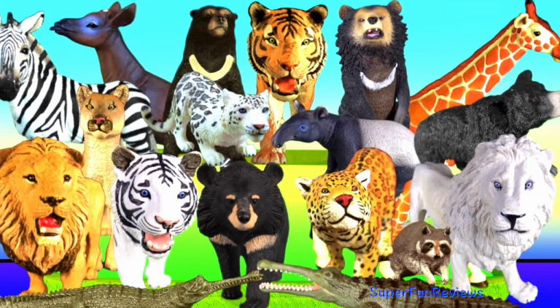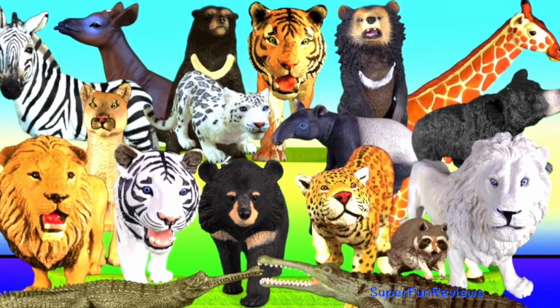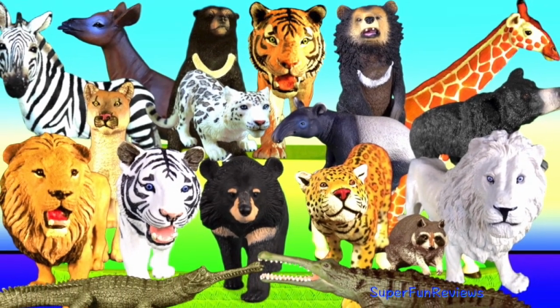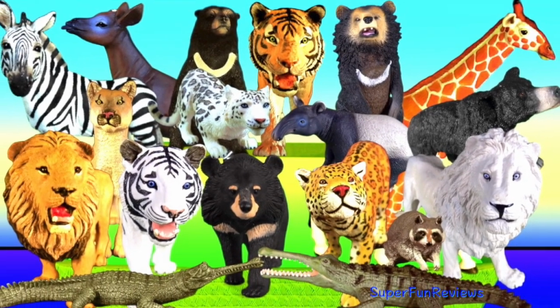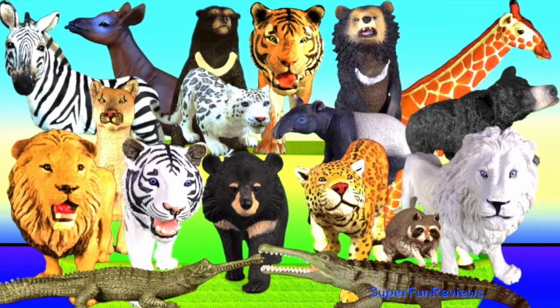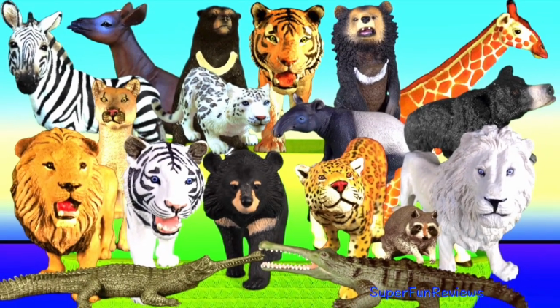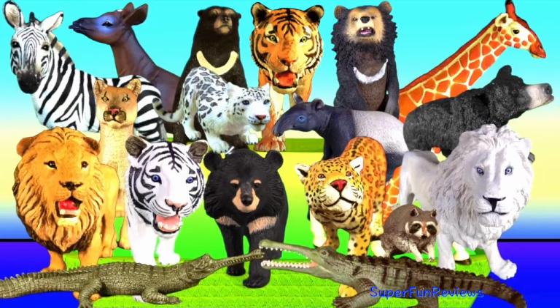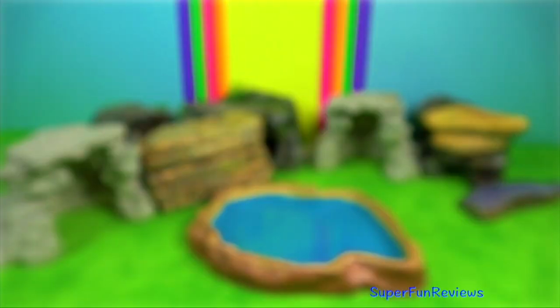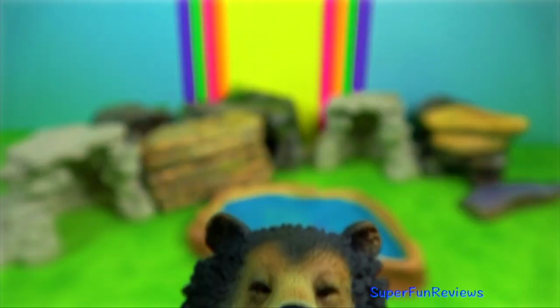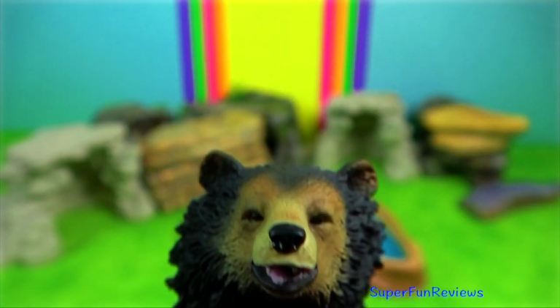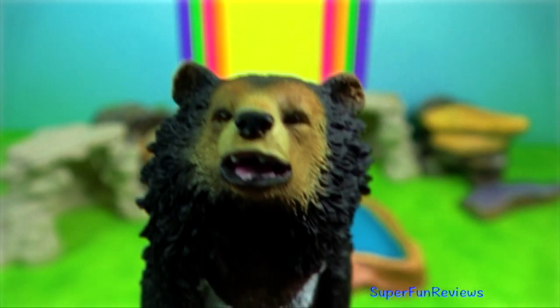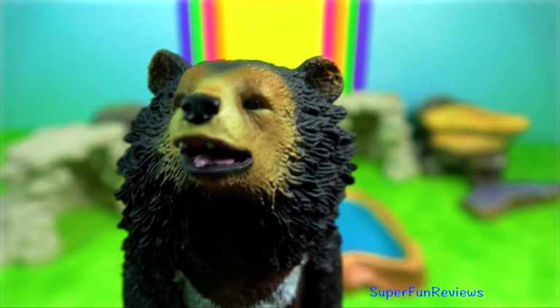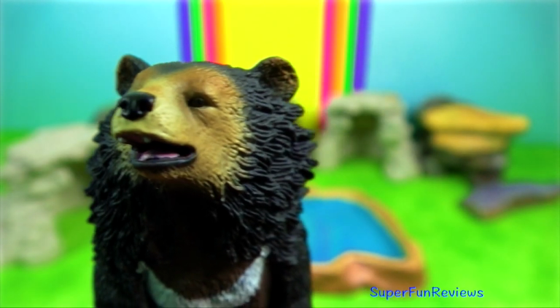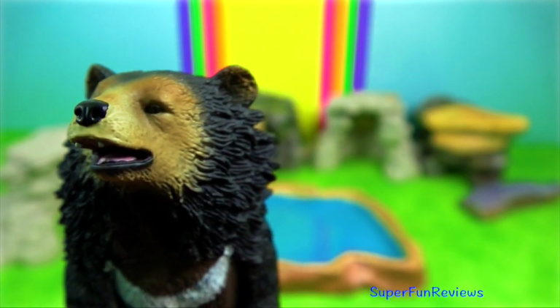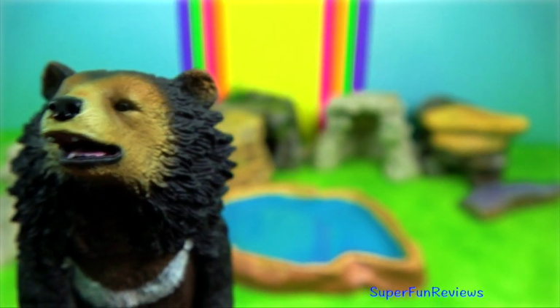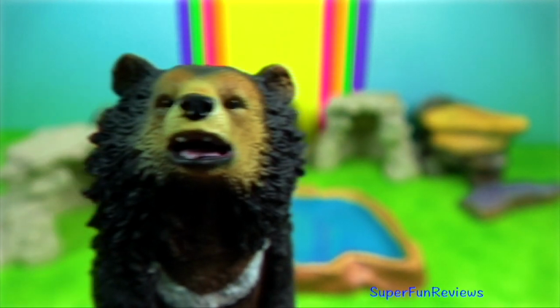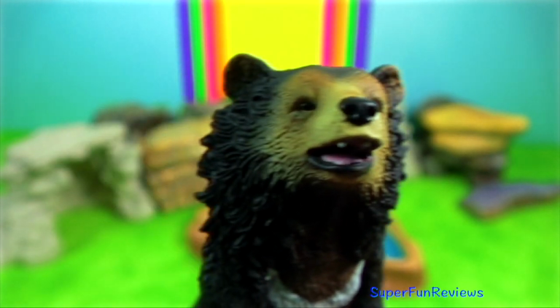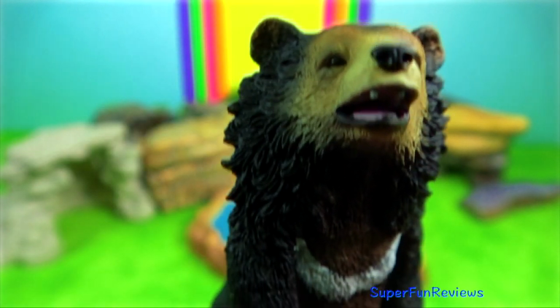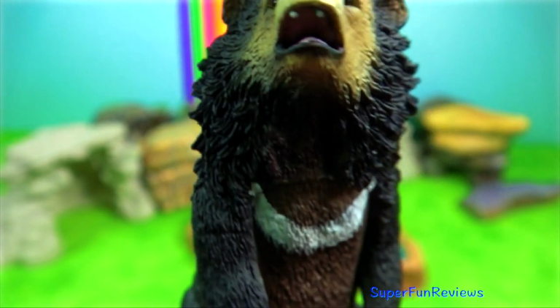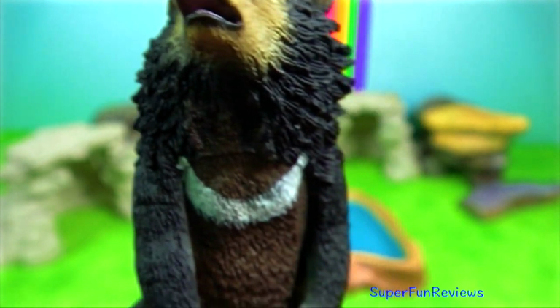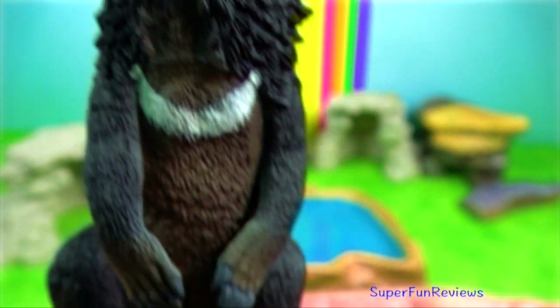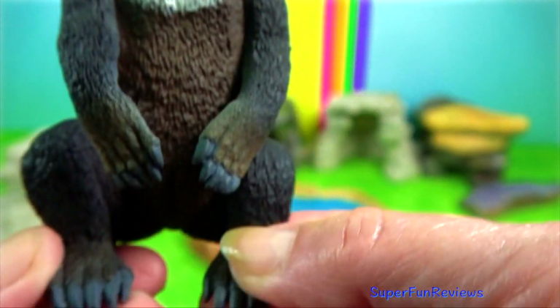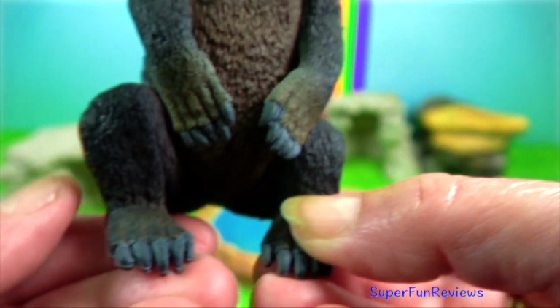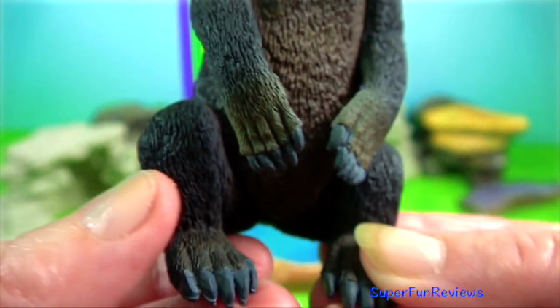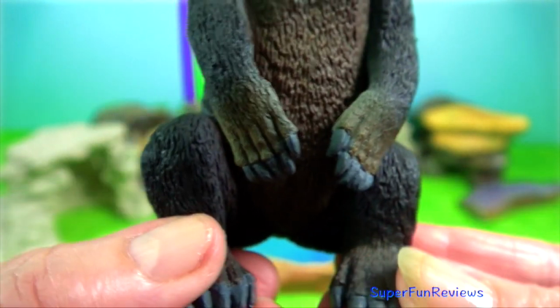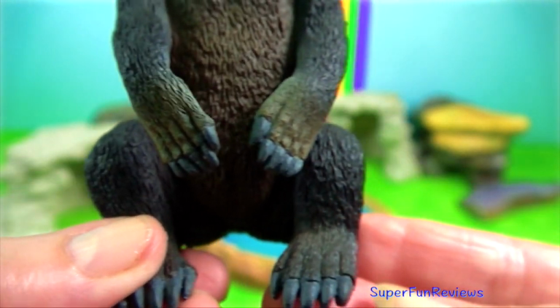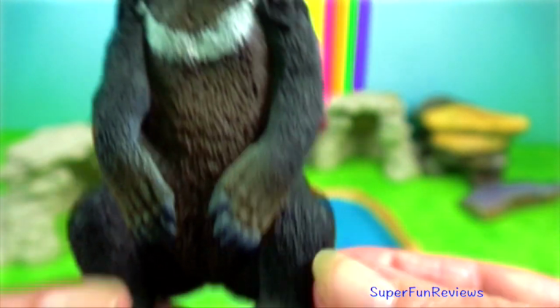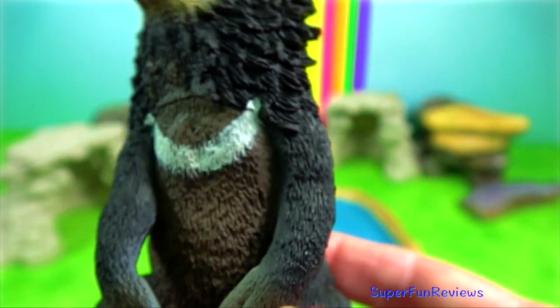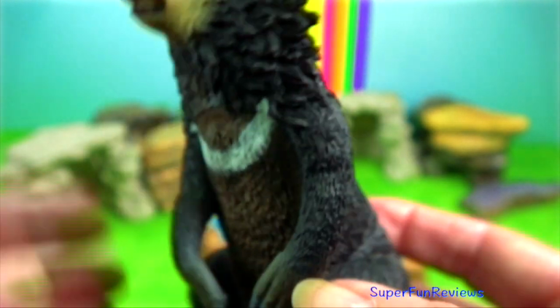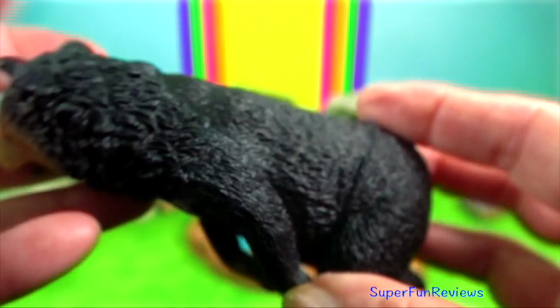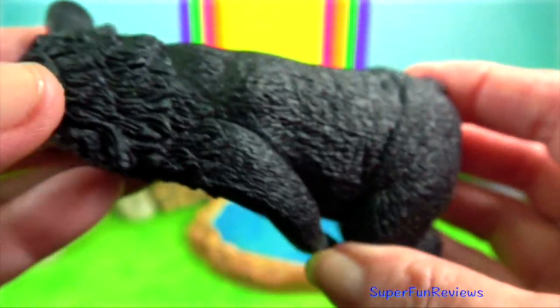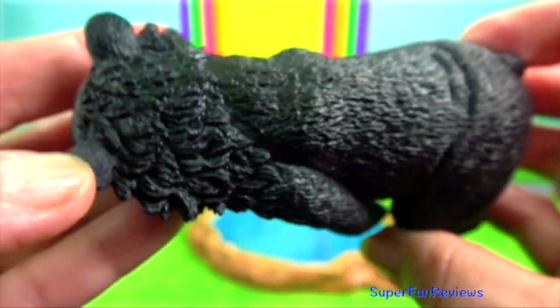I'm featuring my Asian bears first. Asiatic bear — this figurine is by Bullyland. It was made in 2012 and retired in 2015.